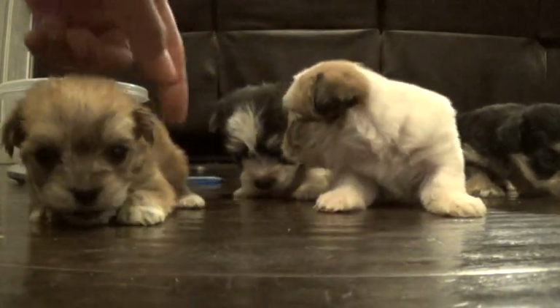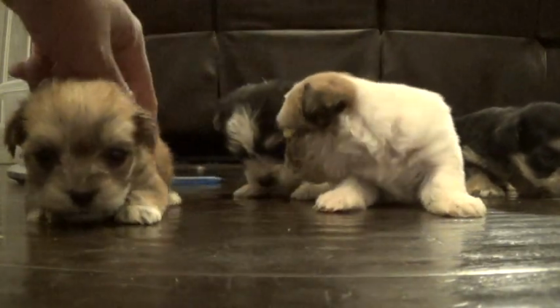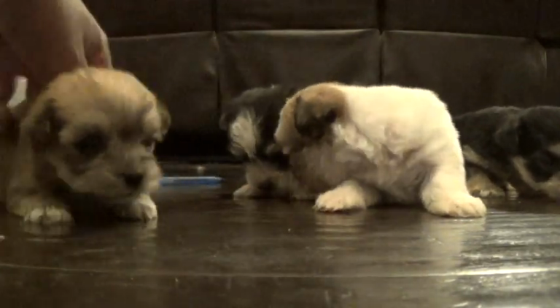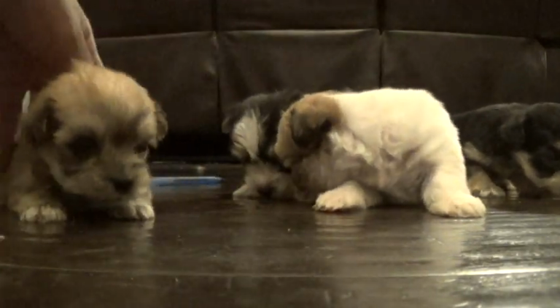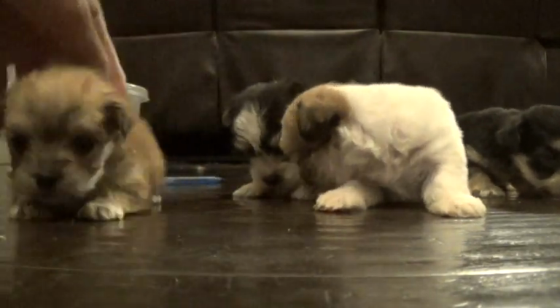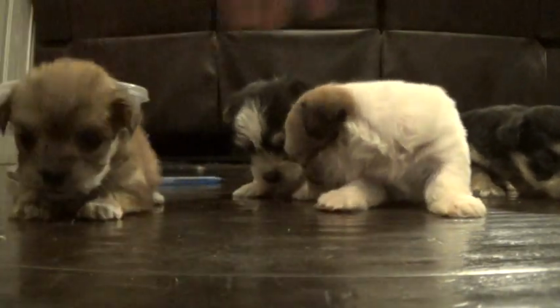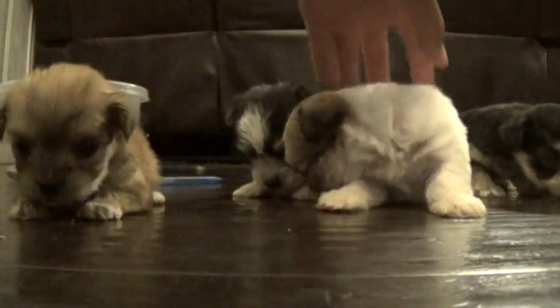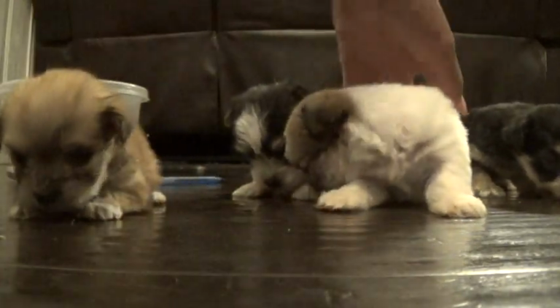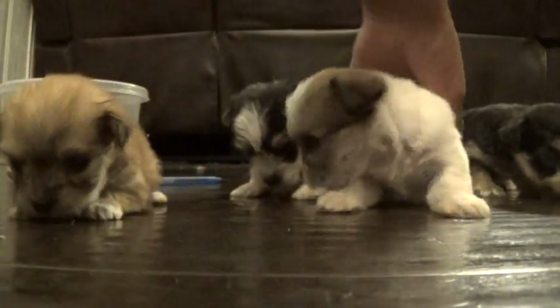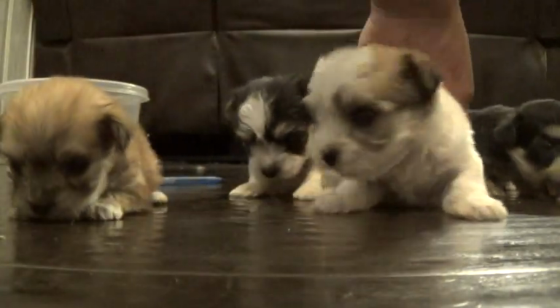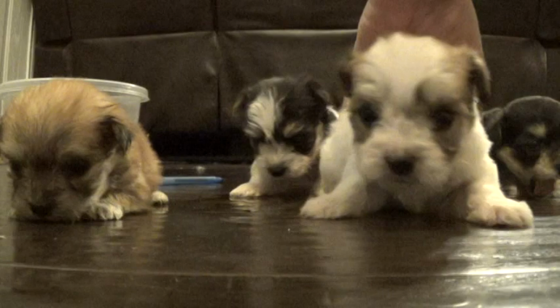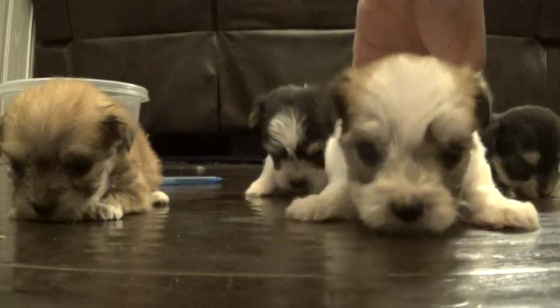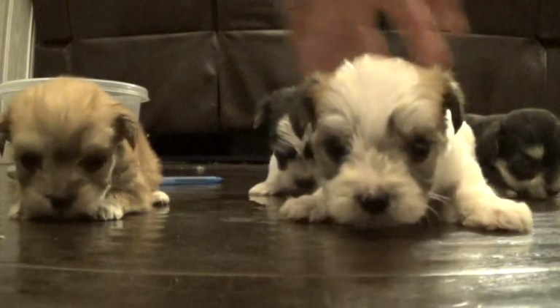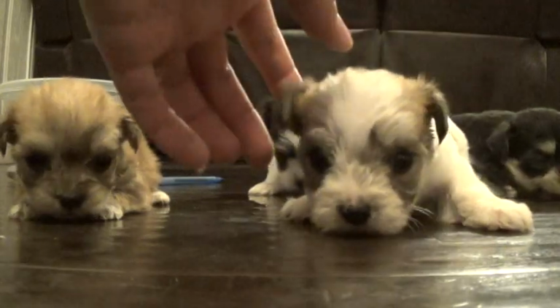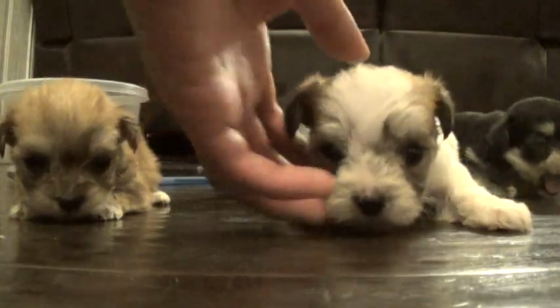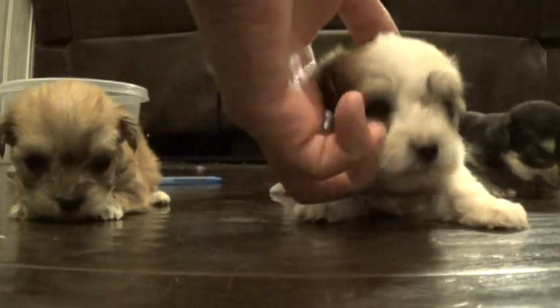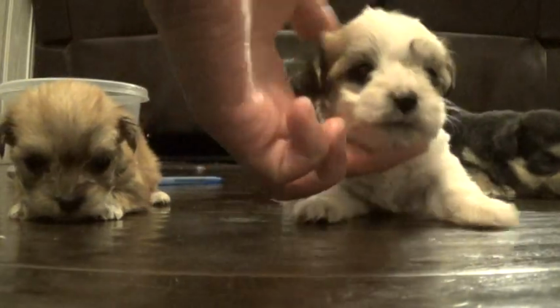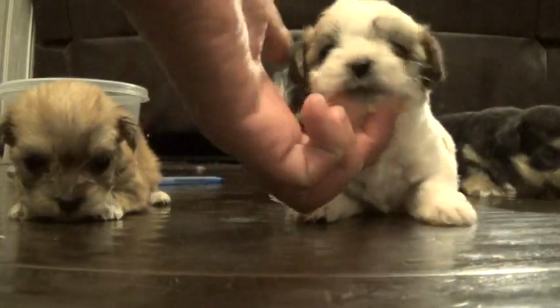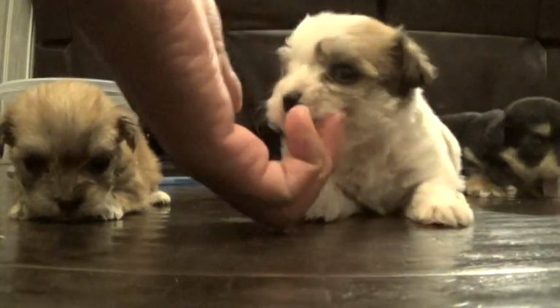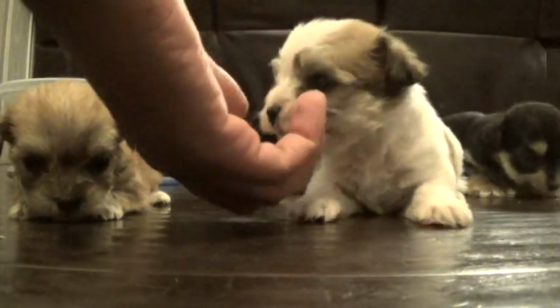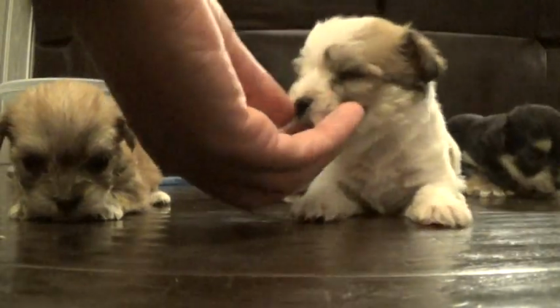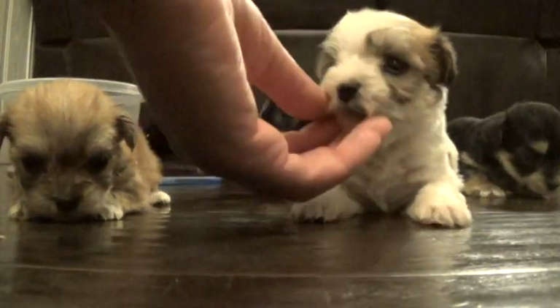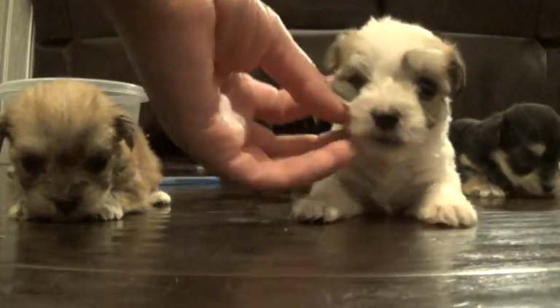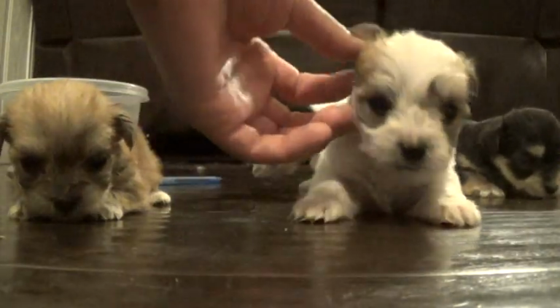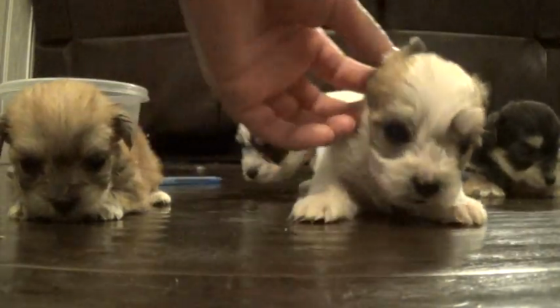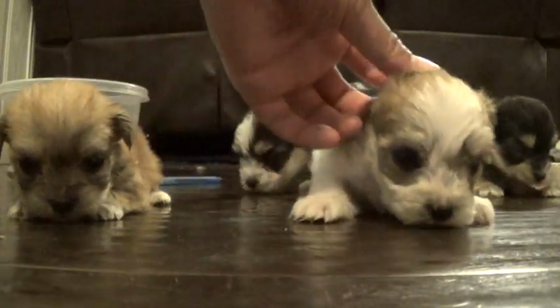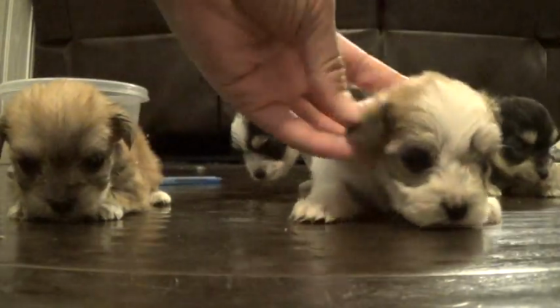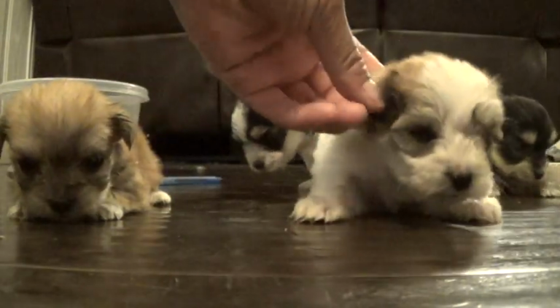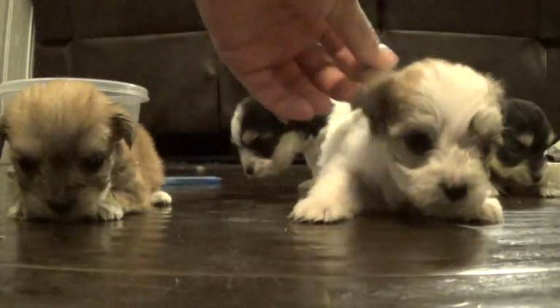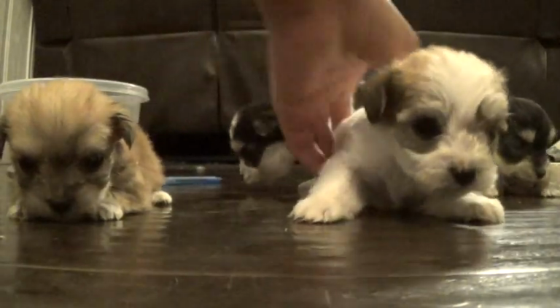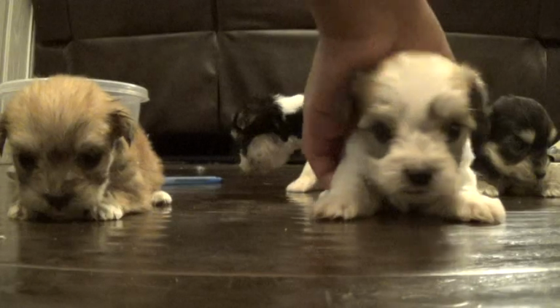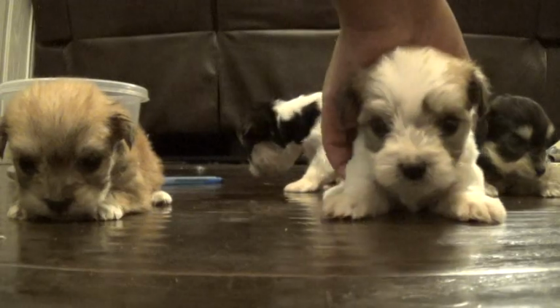He just took a pee-pee, so I've got to clean that up later. Here's Natasha. Natasha's beautiful. Look at her — beautiful, beautiful Natasha.